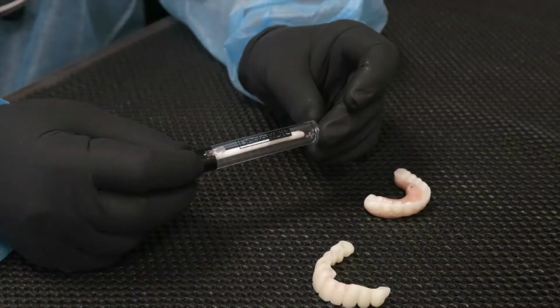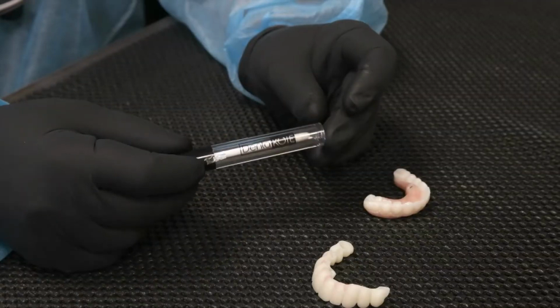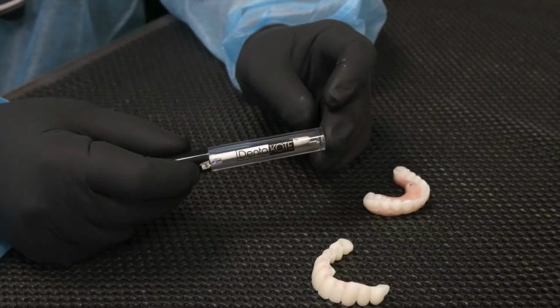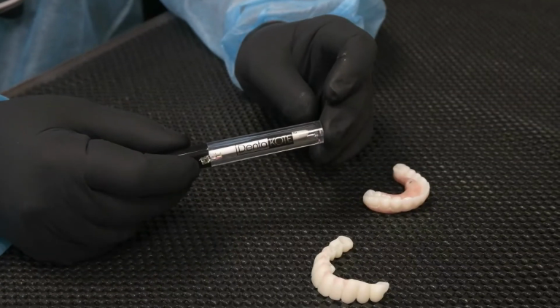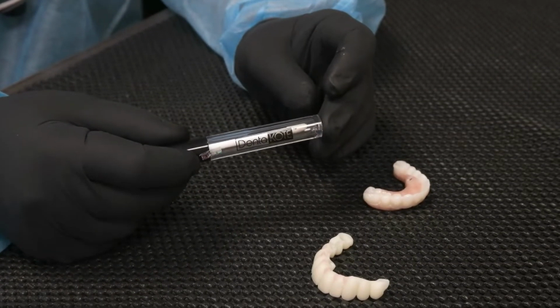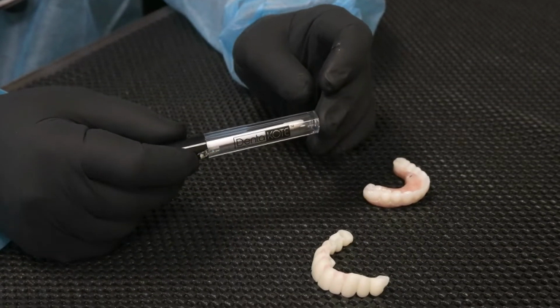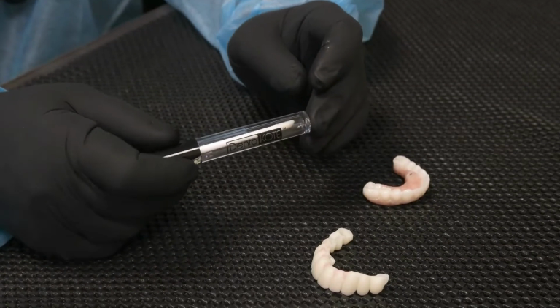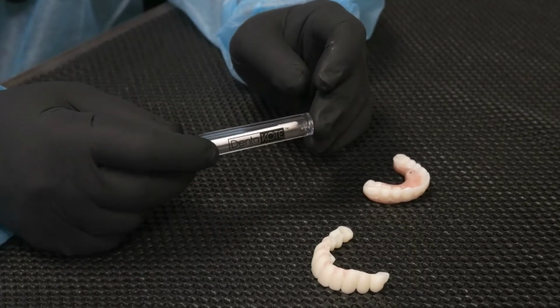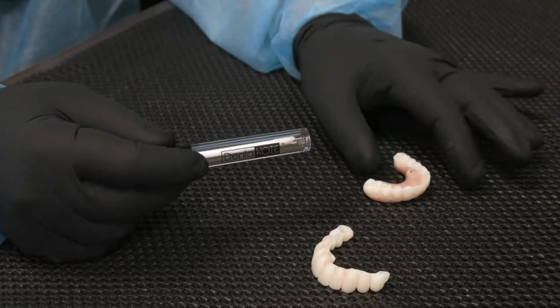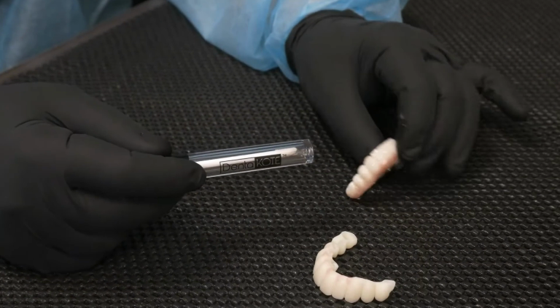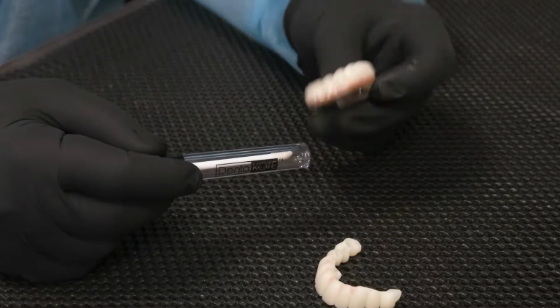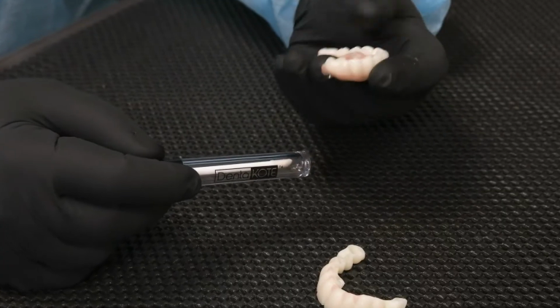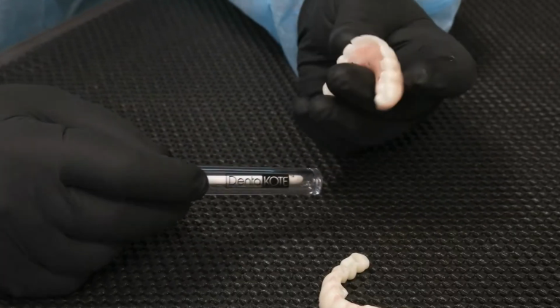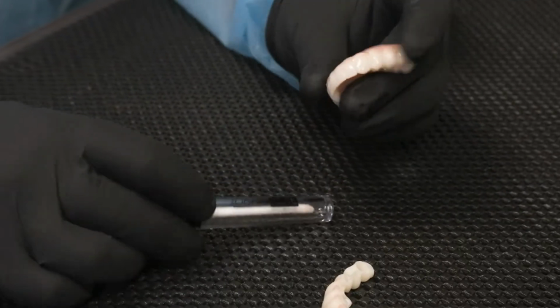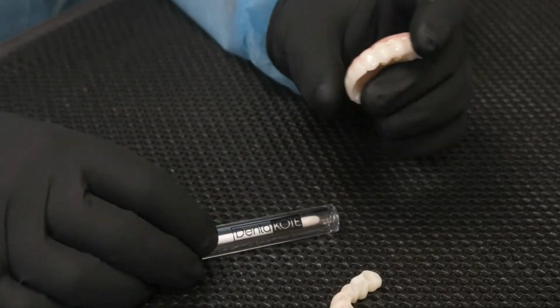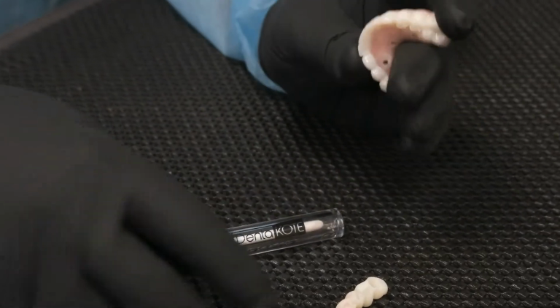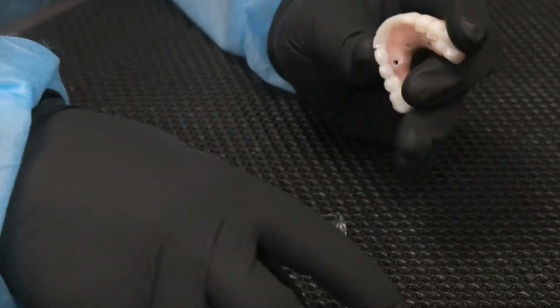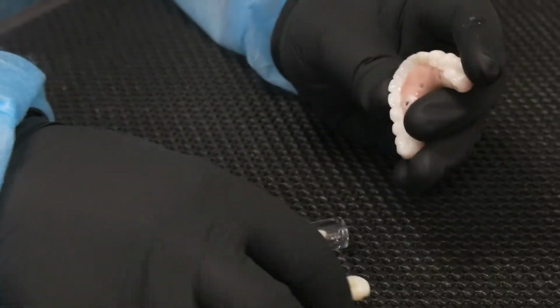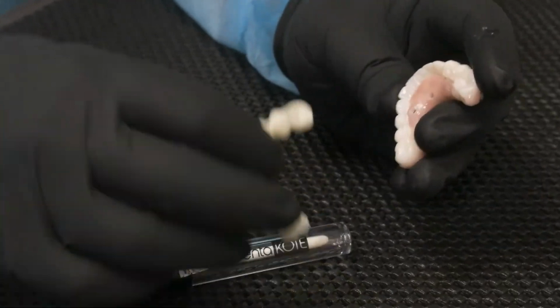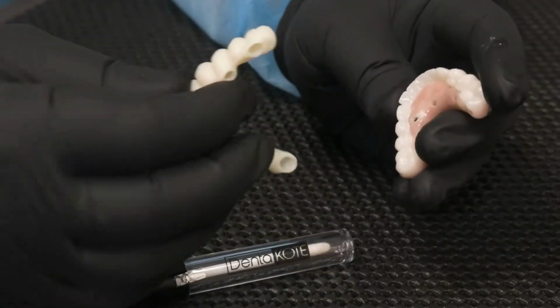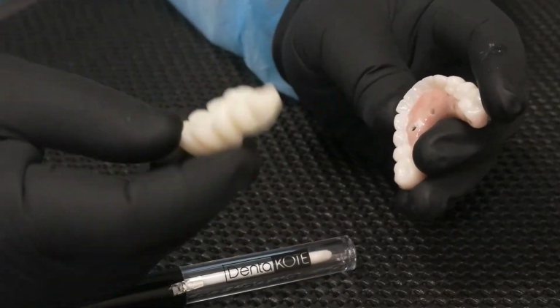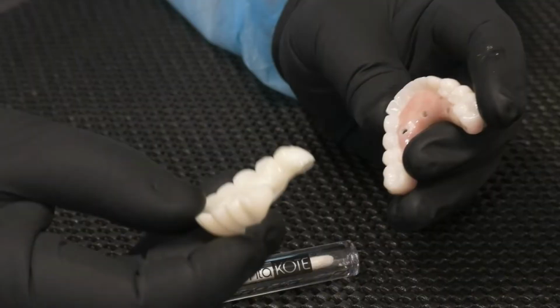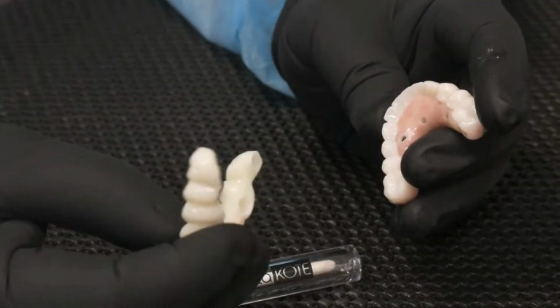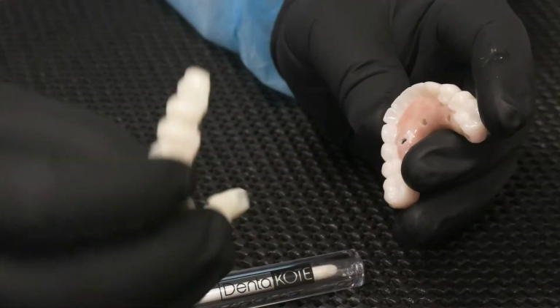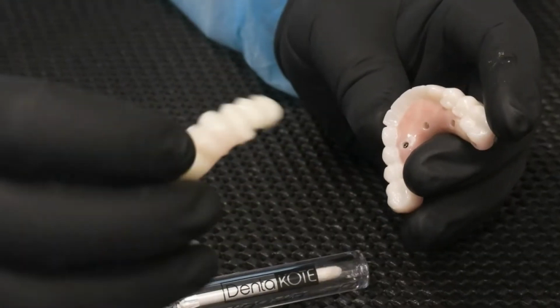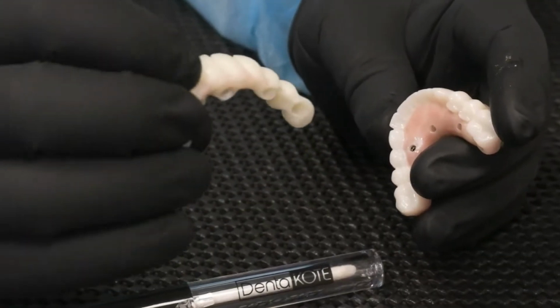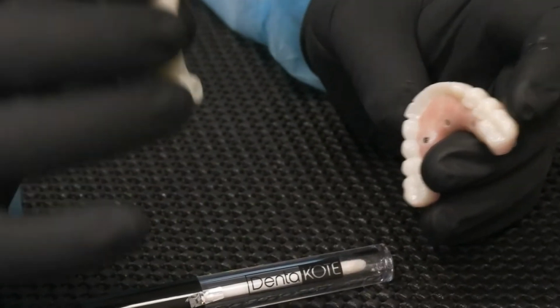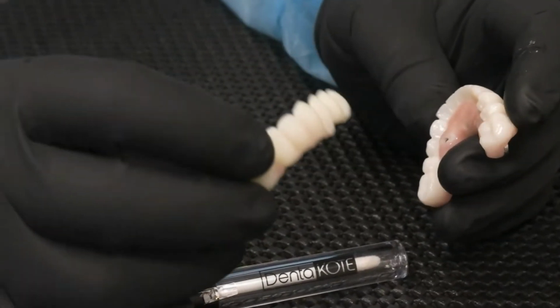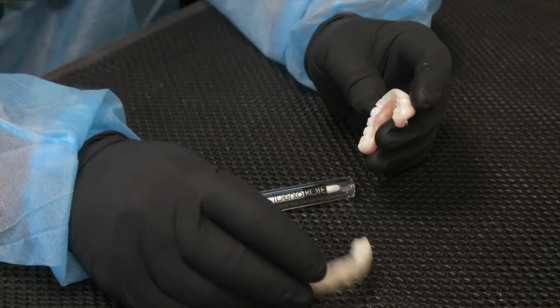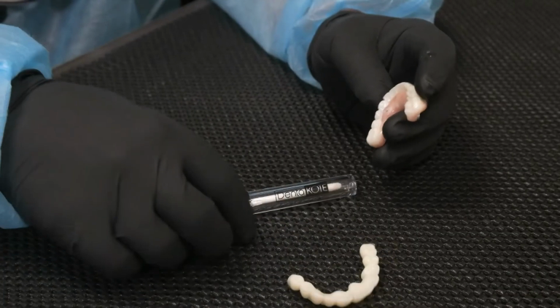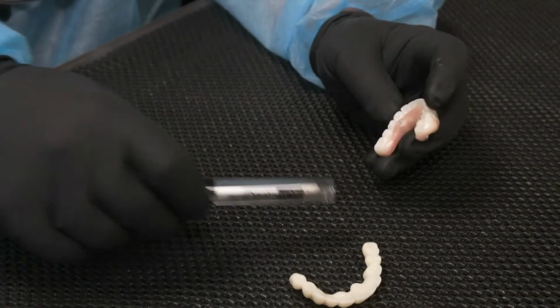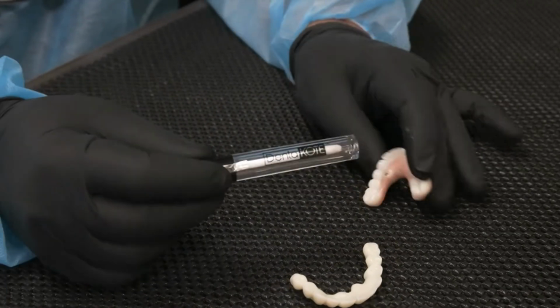Today we're speaking about Denikote and its application on full-arch implant retained dentures or bridges and full-arch implant cemented bridges. The application is the same.